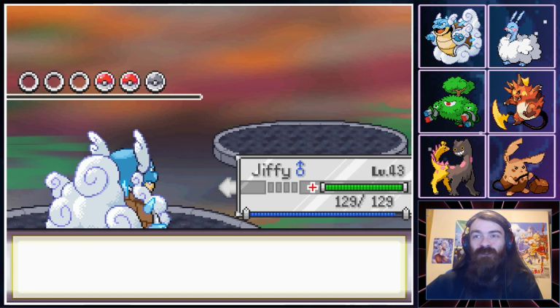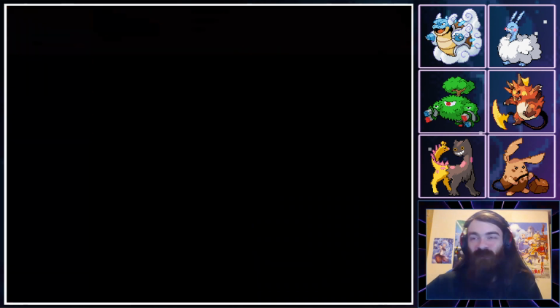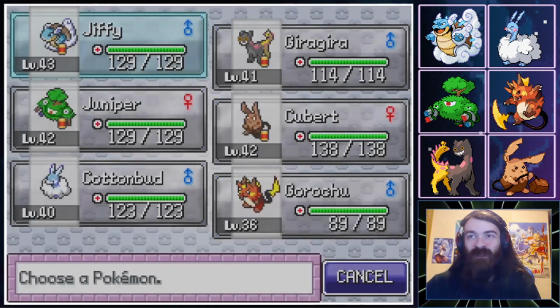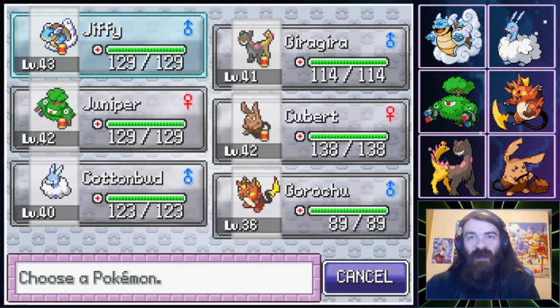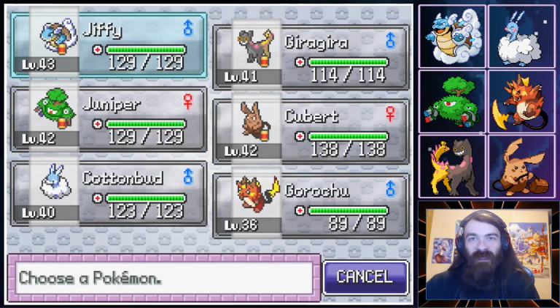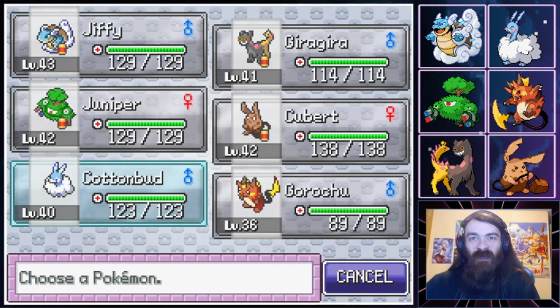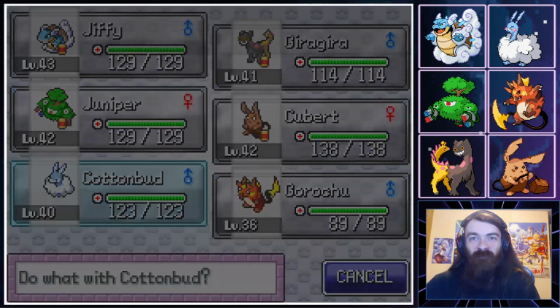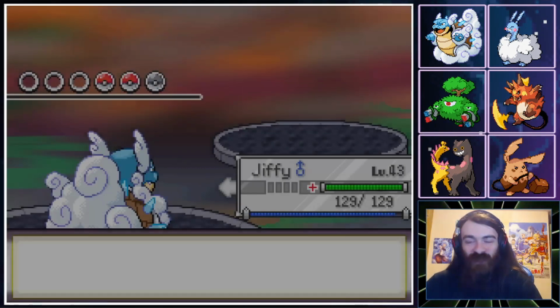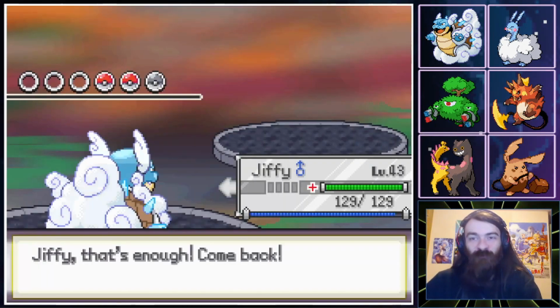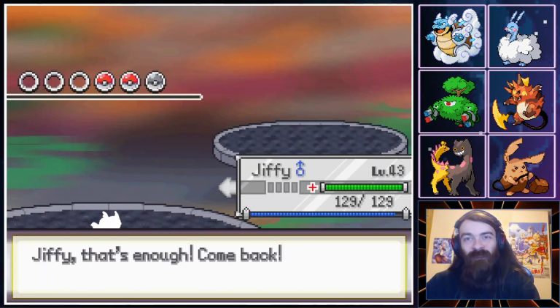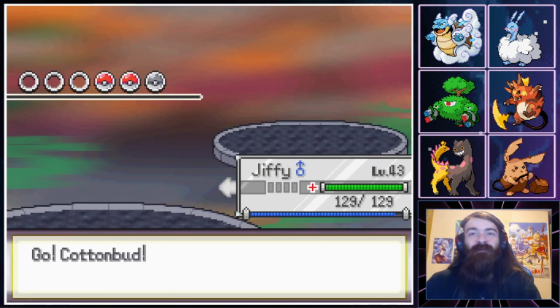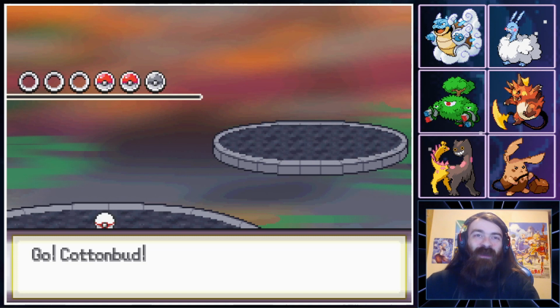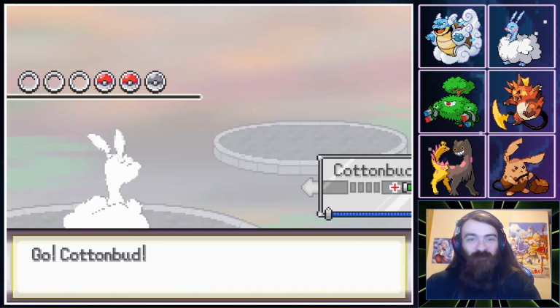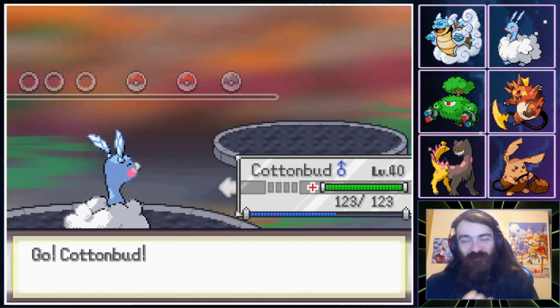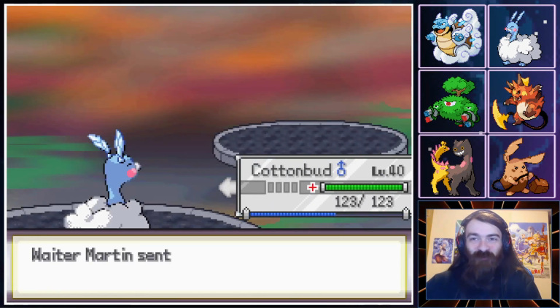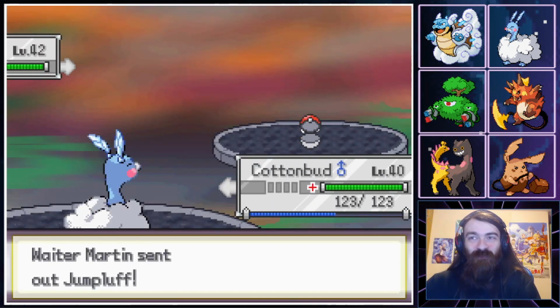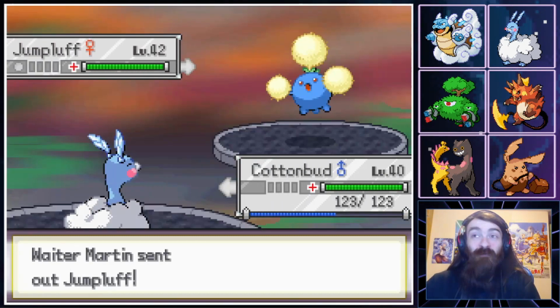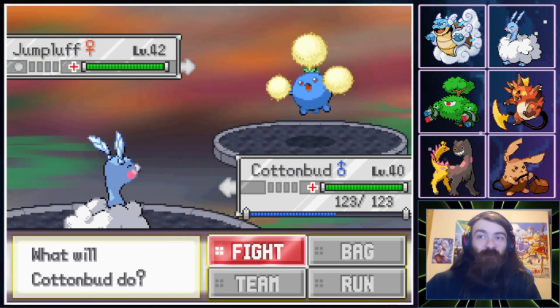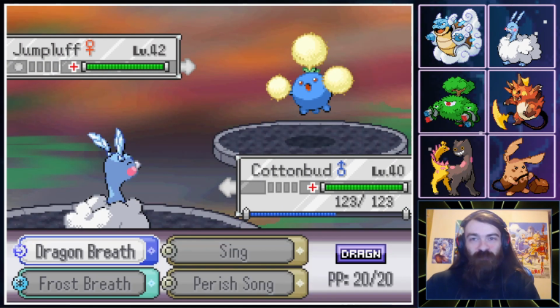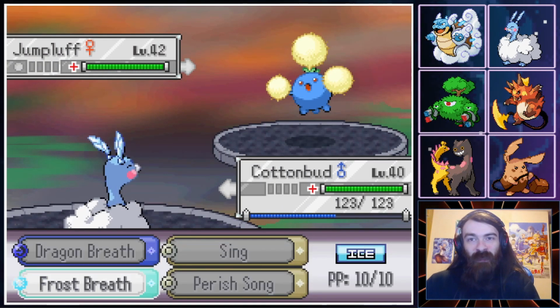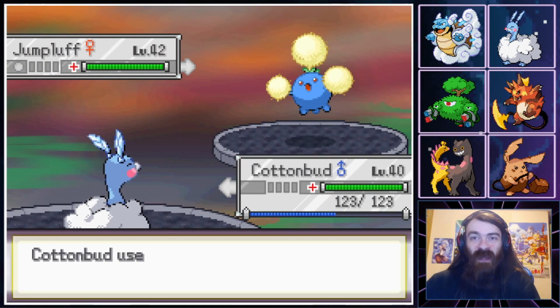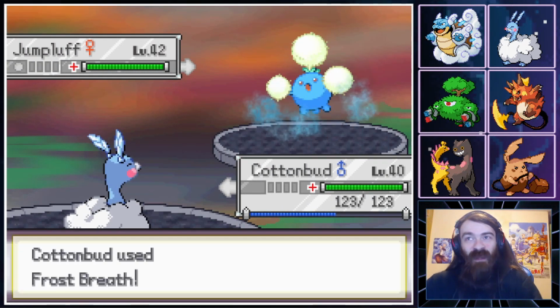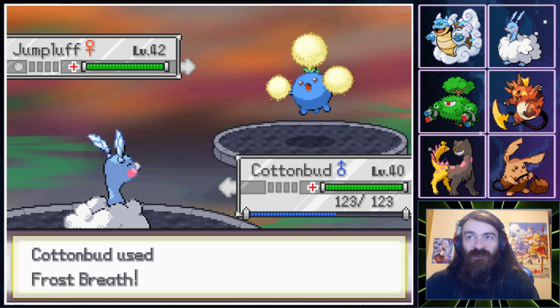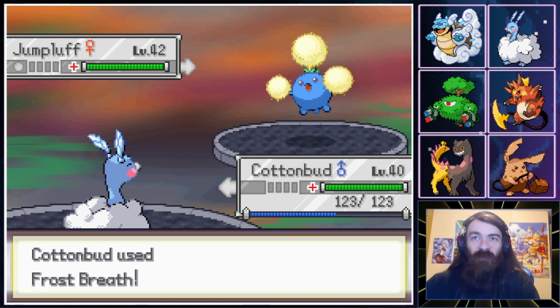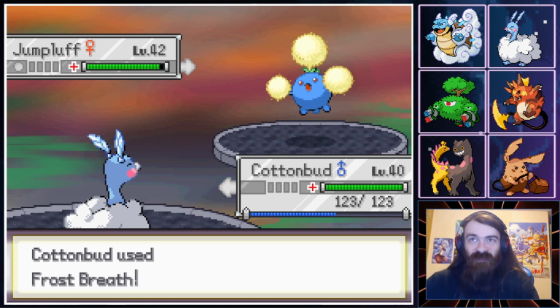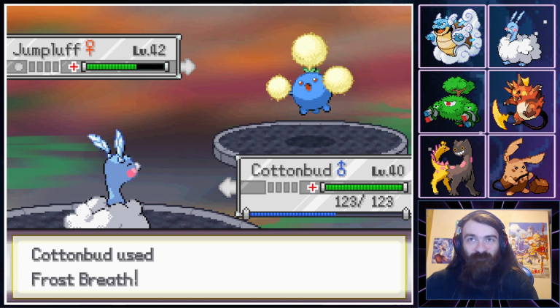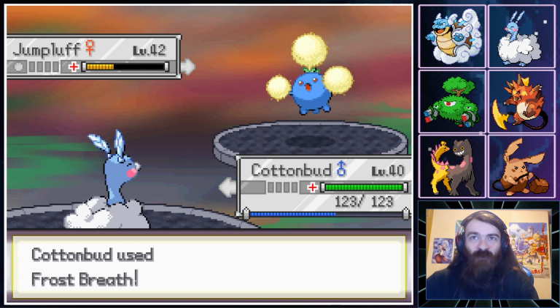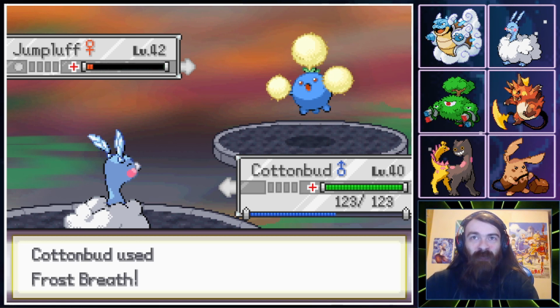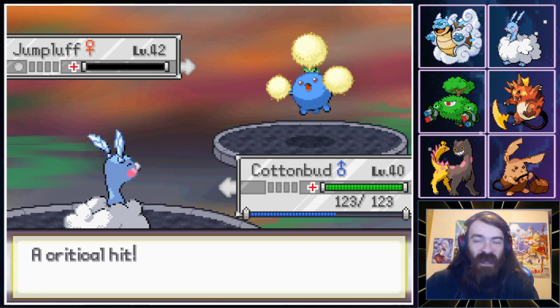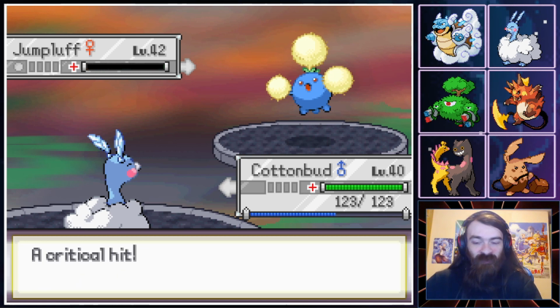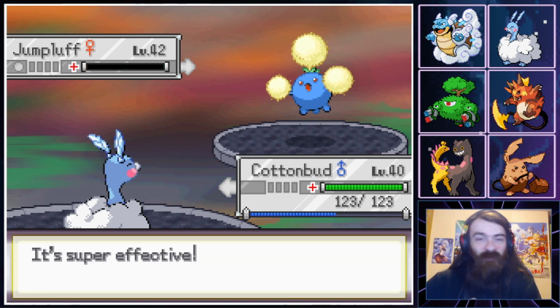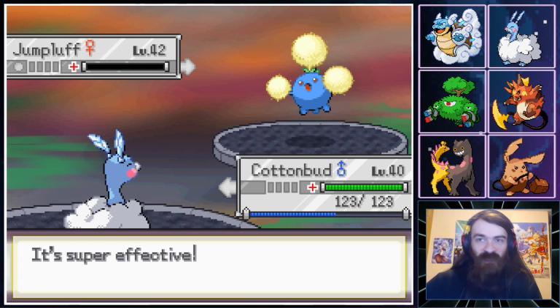Jumpluff can come out — we have an Ice-type after all. I really wanted to see how much damage the Rock Slide would do. I'm pretty sure it would one-shot us, because a Shuckle's defense becoming its attack — 130 base attack — you get the idea of how much damage that can do.